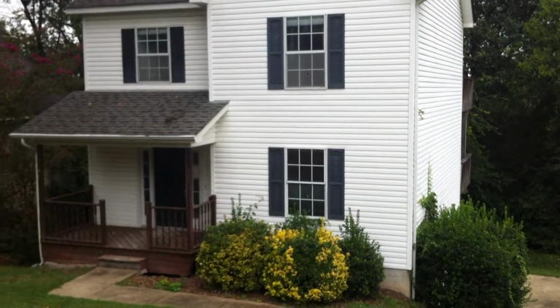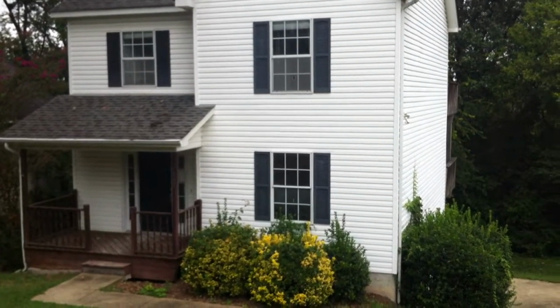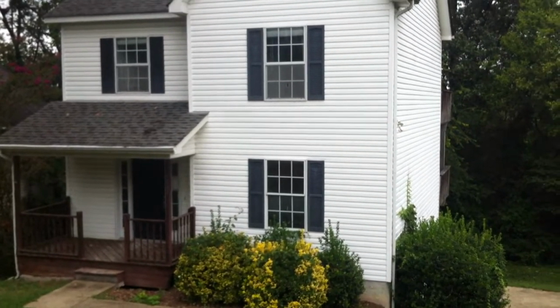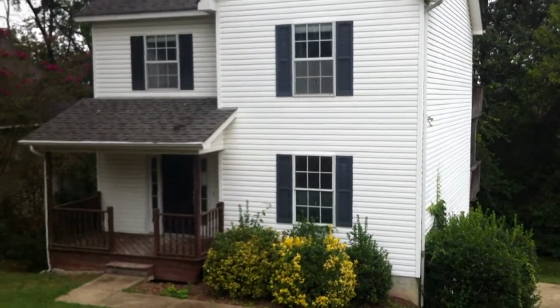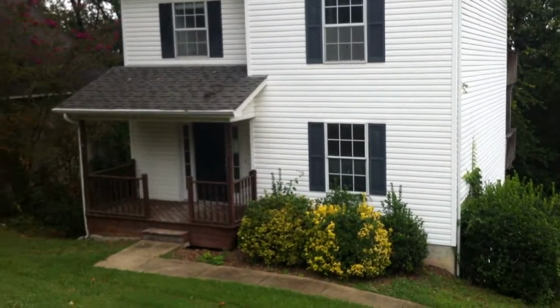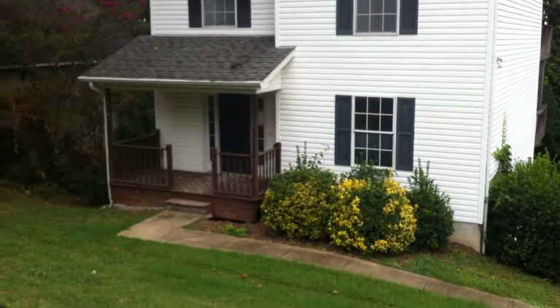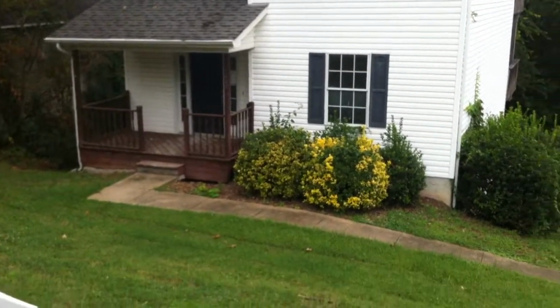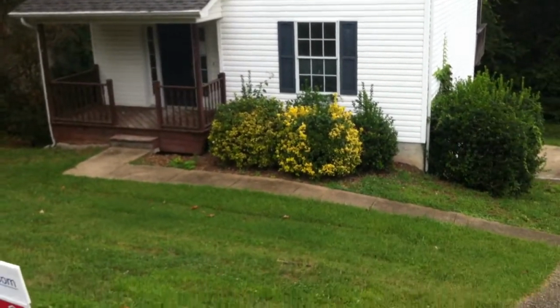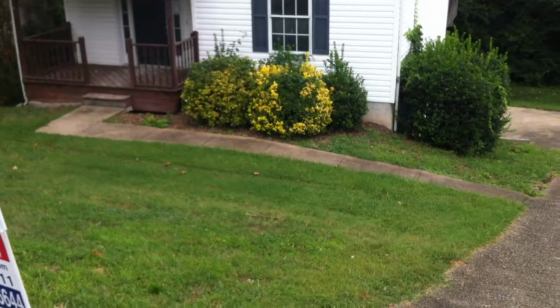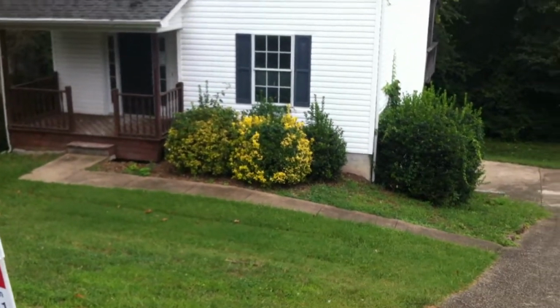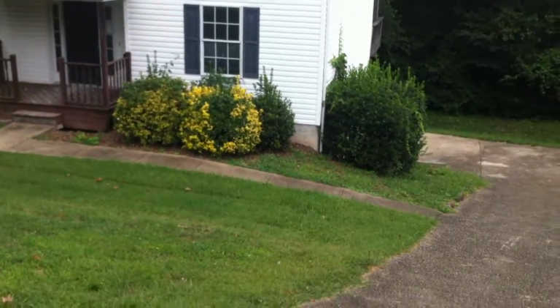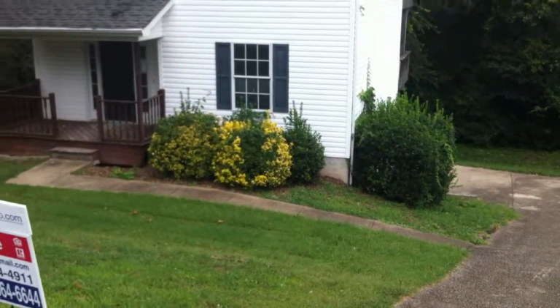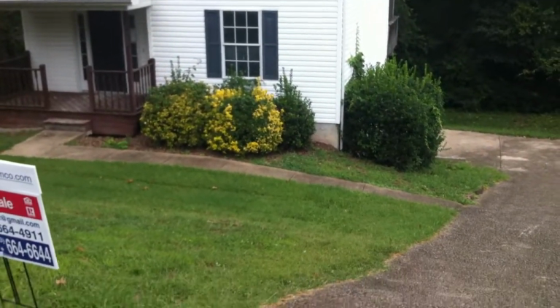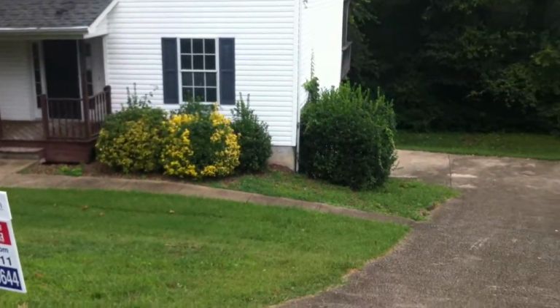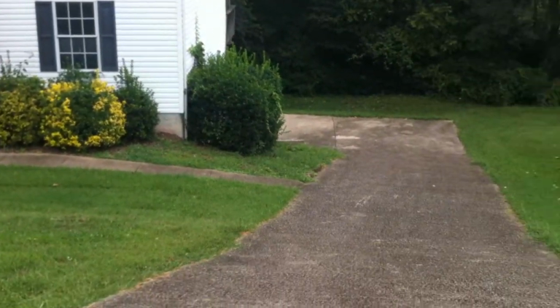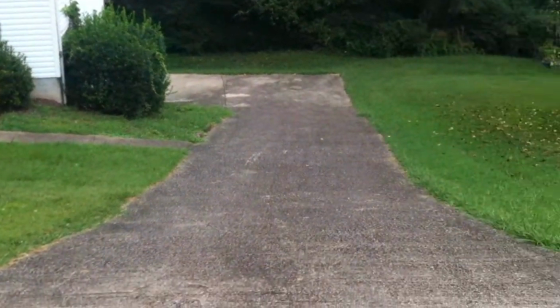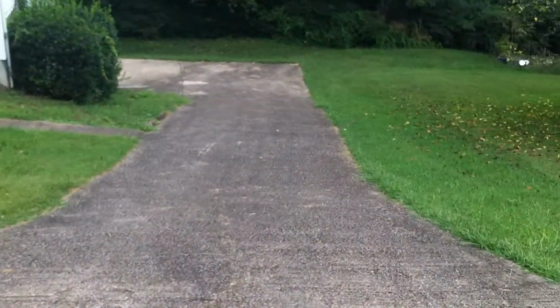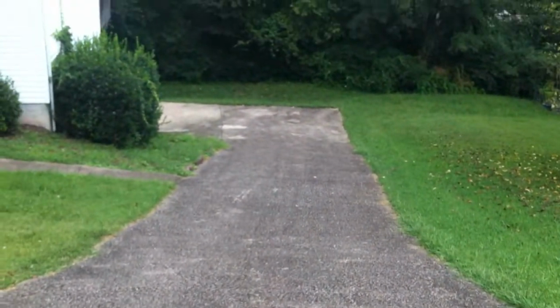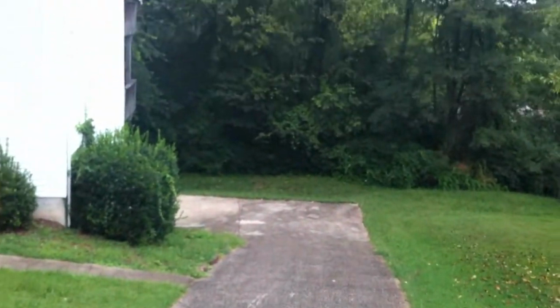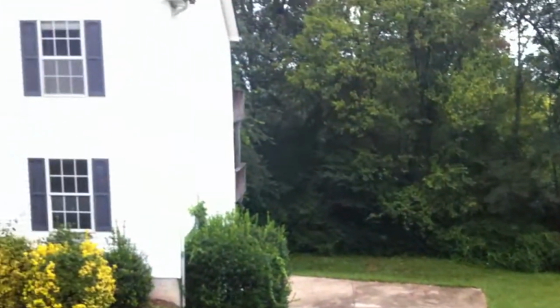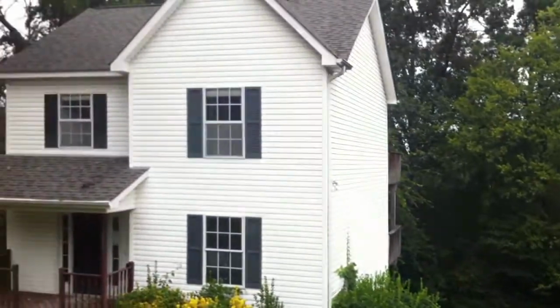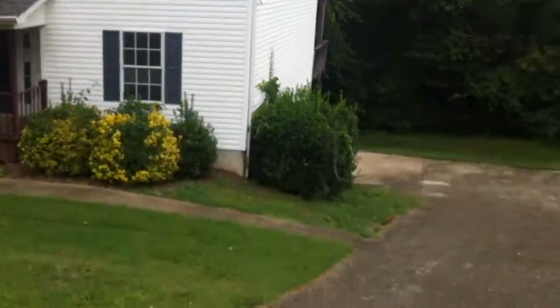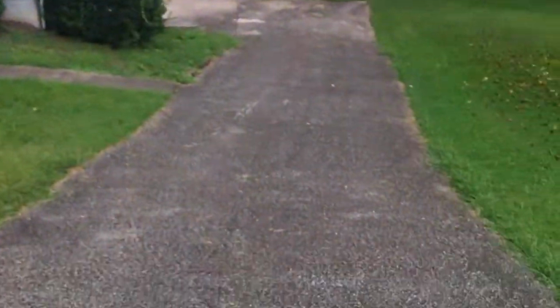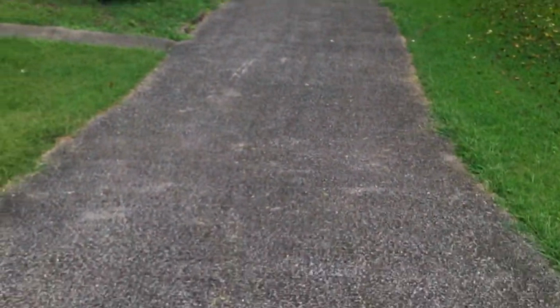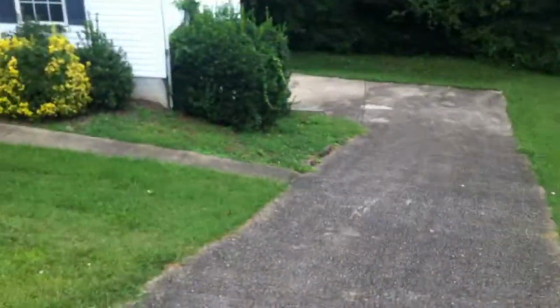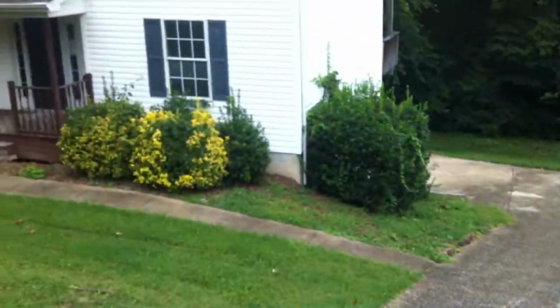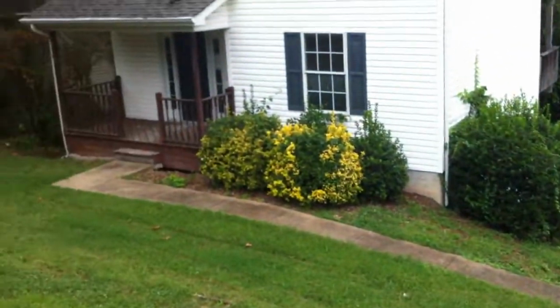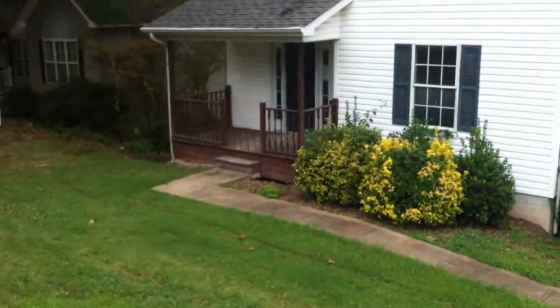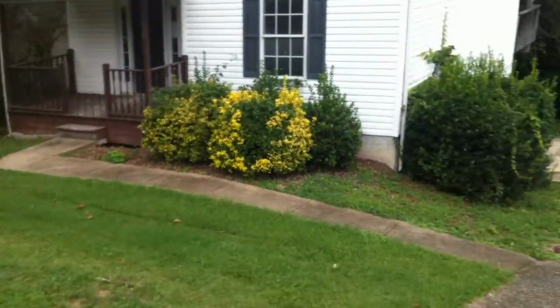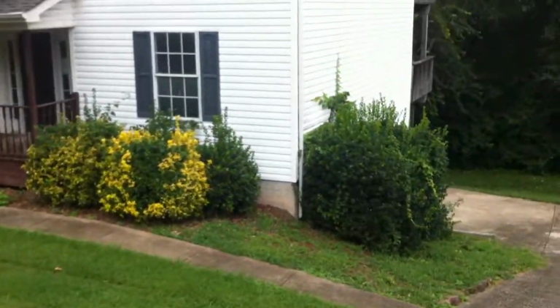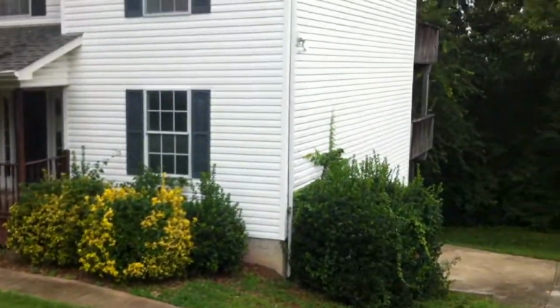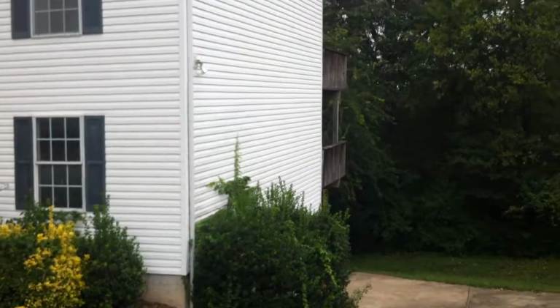I'm here at 1002 Rose Lawn Drive. It sits just off of East Brainerd Road and, as you can see, it does have some off-street parking. It's a pretty steep driveway though. It leads to a one-car attached garage.